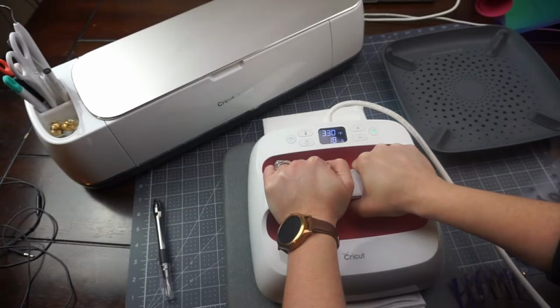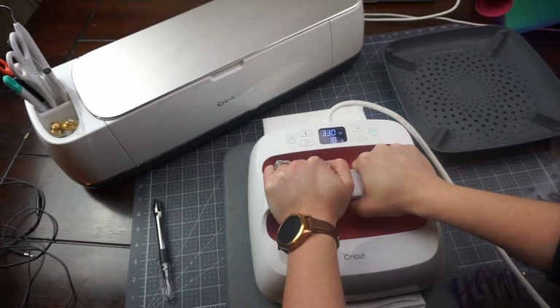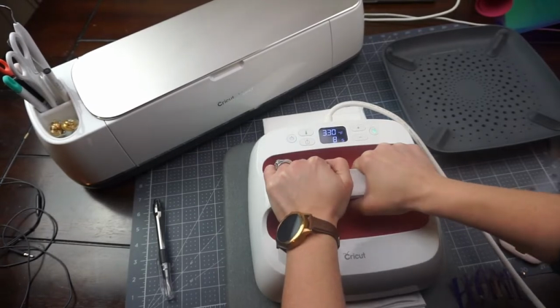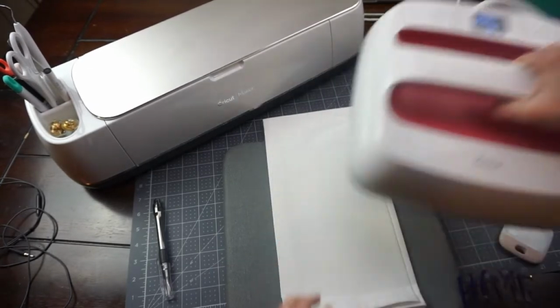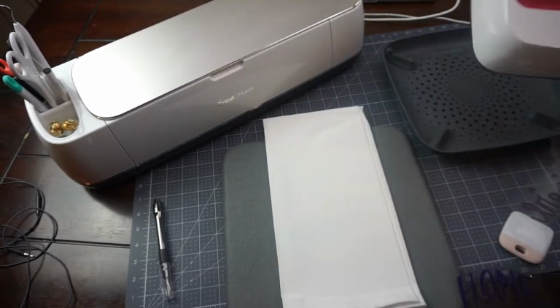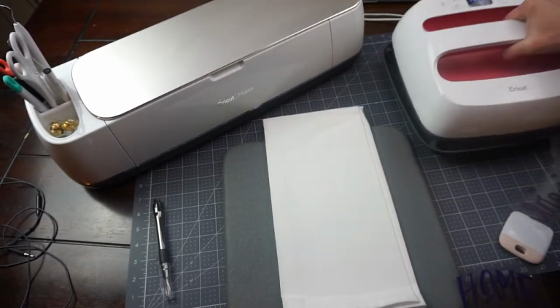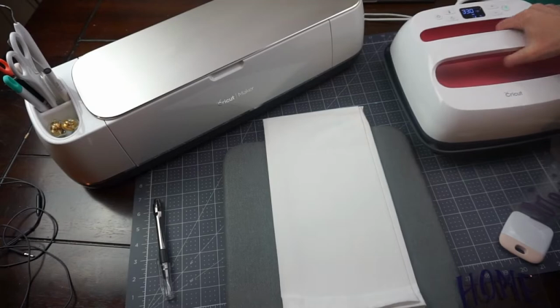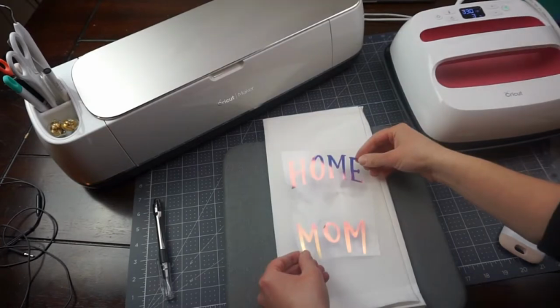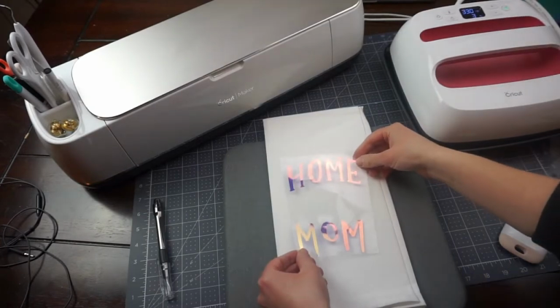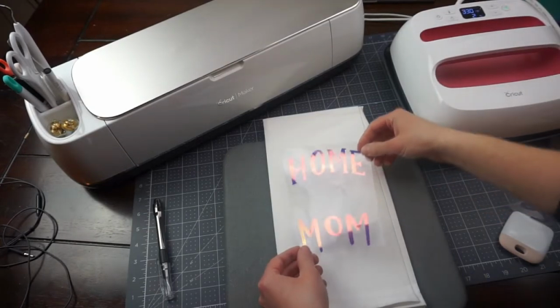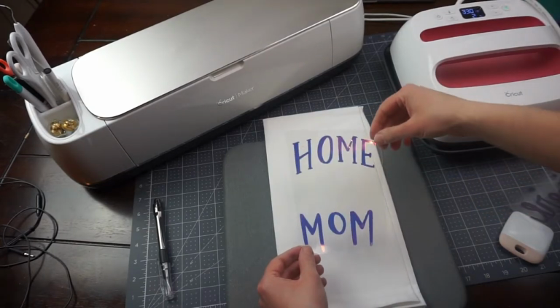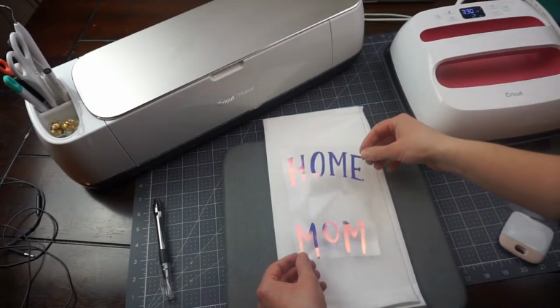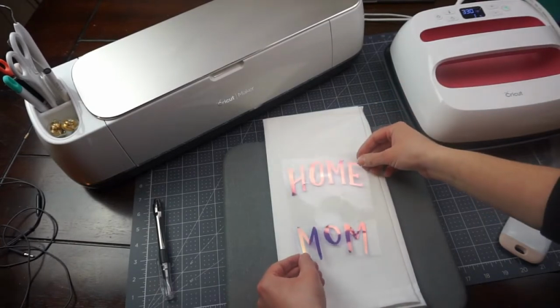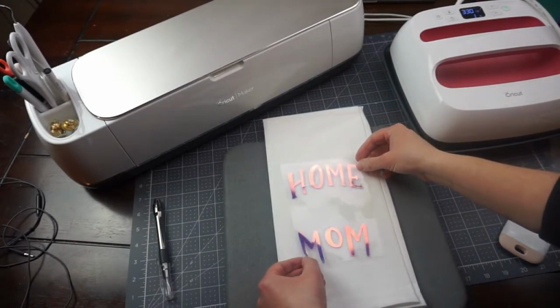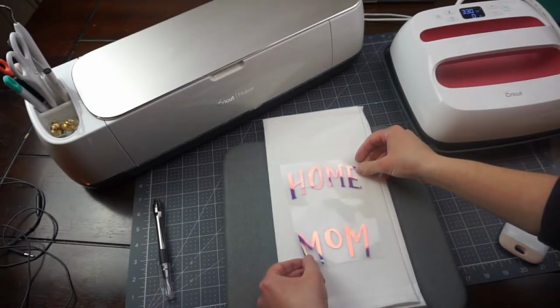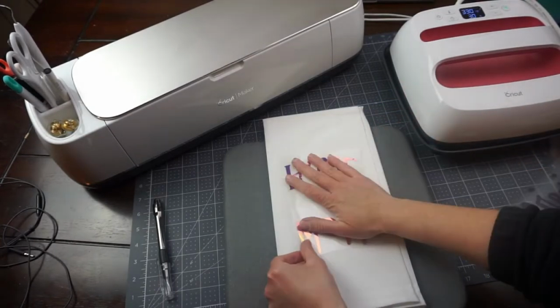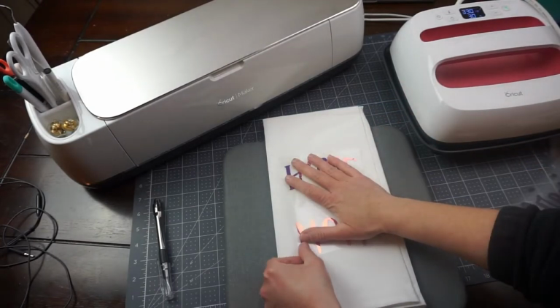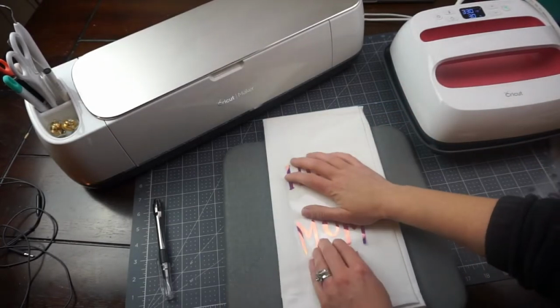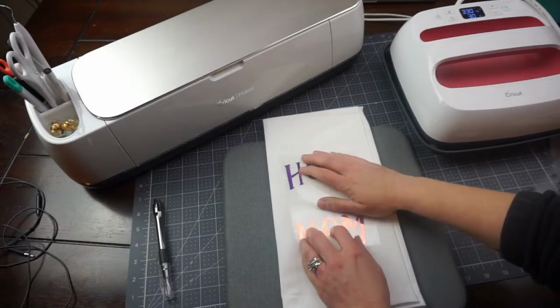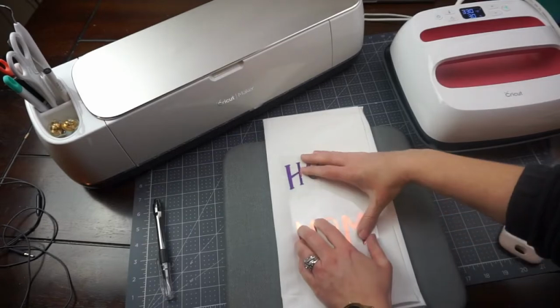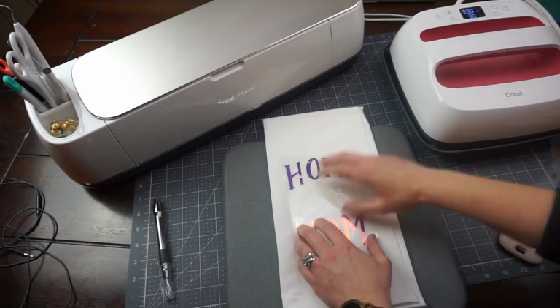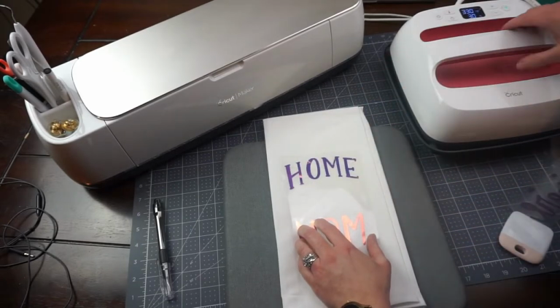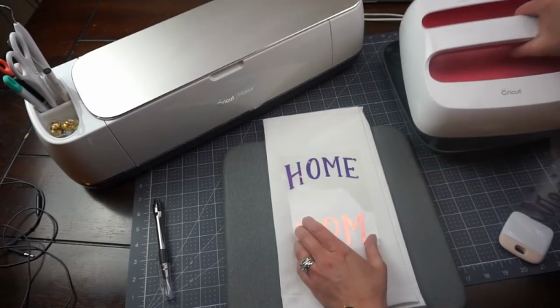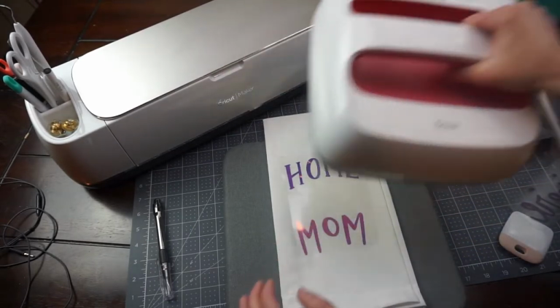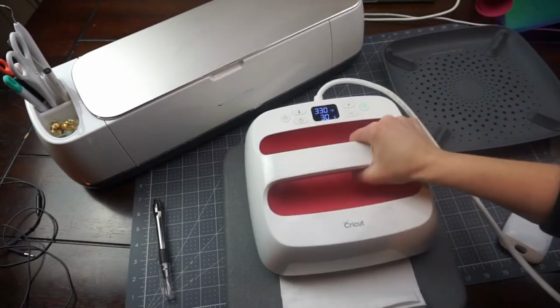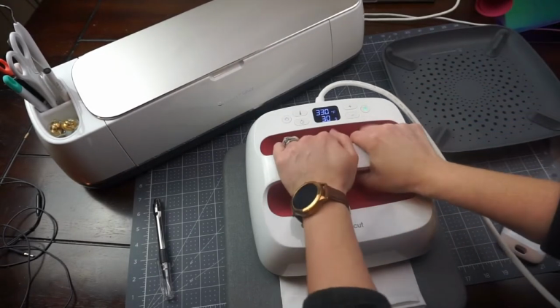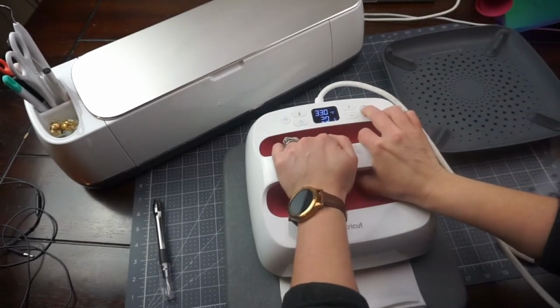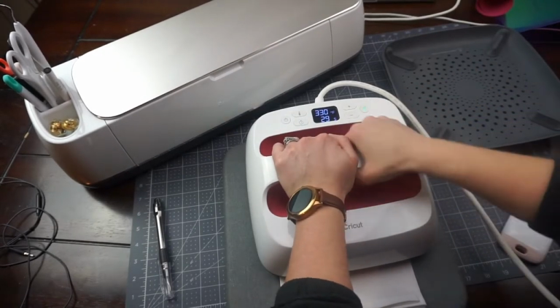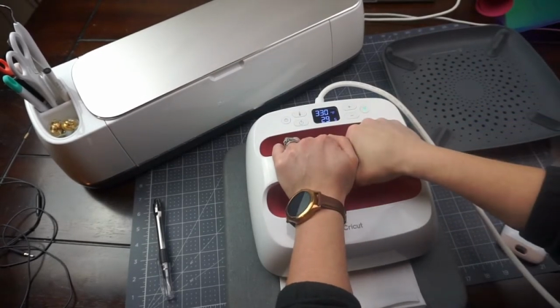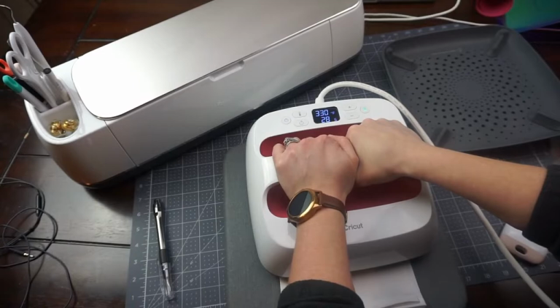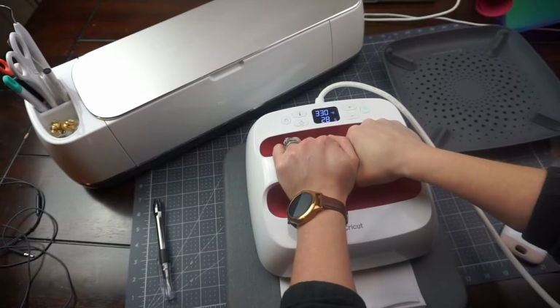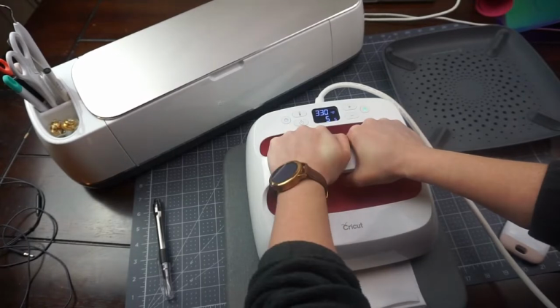Next, I'm going to put down the first layer, which is 'home' and 'mom' — that's the holographic vinyl. We want to place that layer down first, and I'm going to press this at 330 degrees Fahrenheit for 30 seconds.